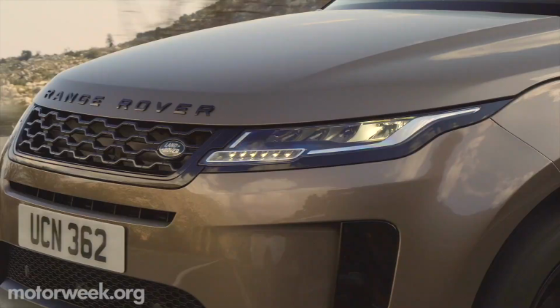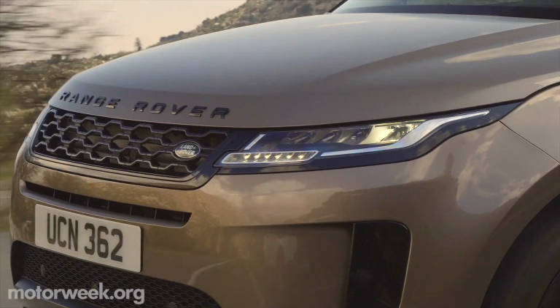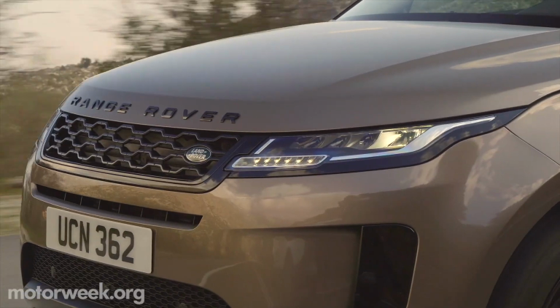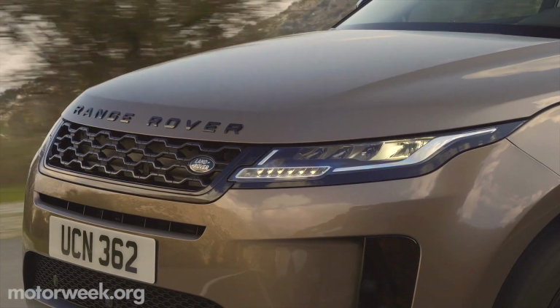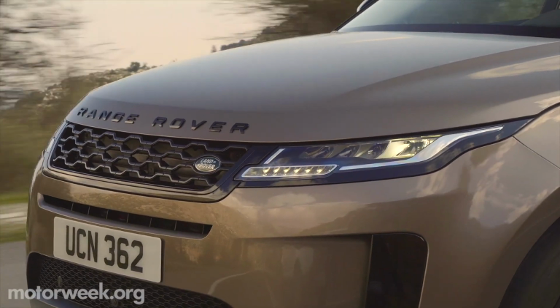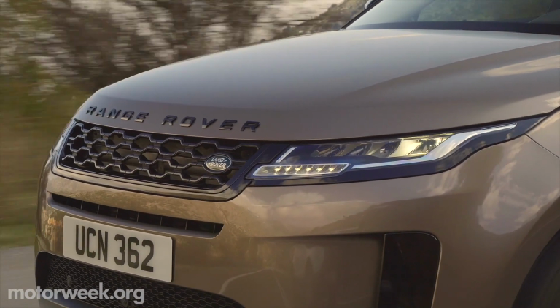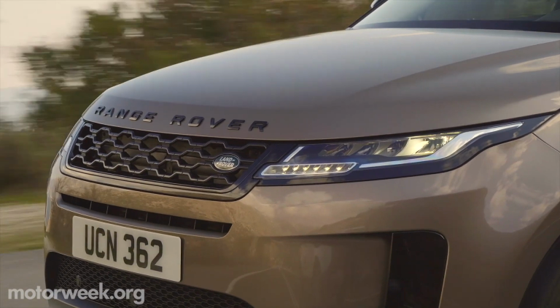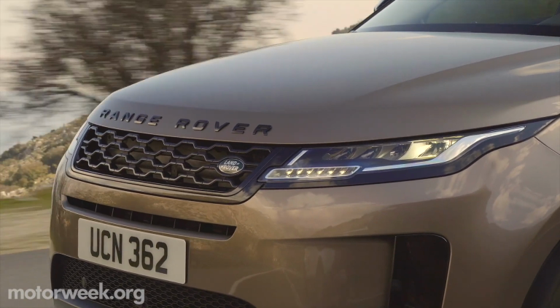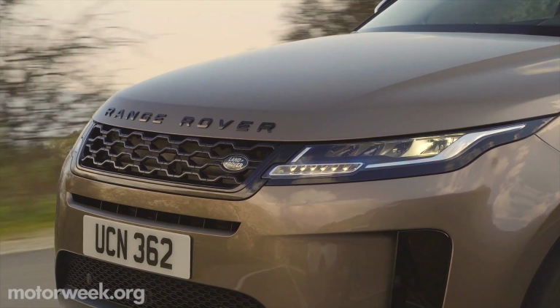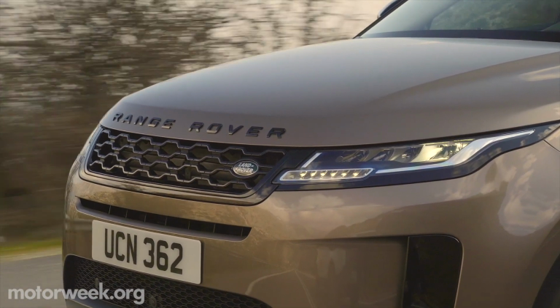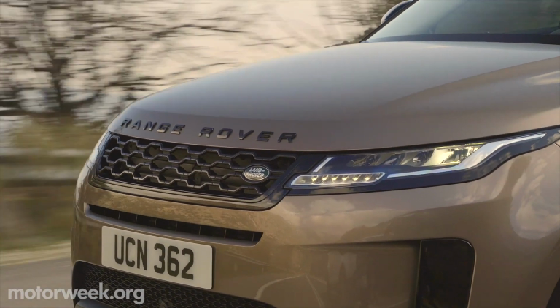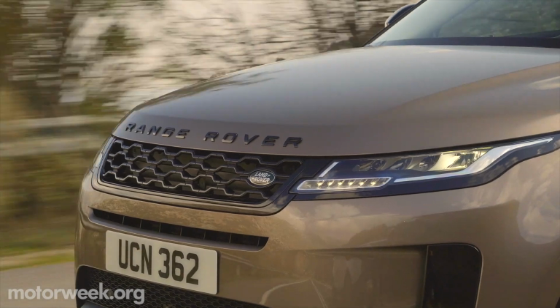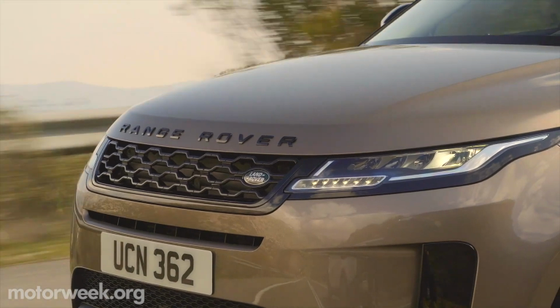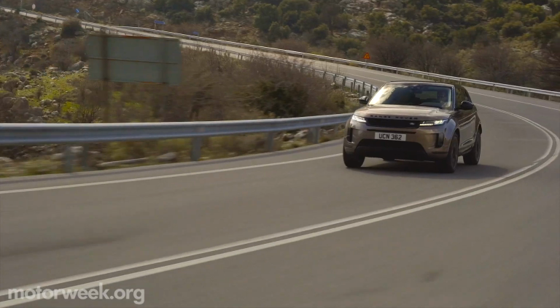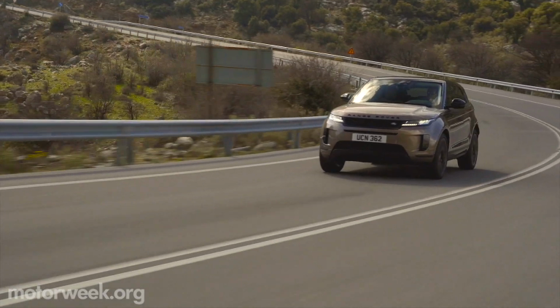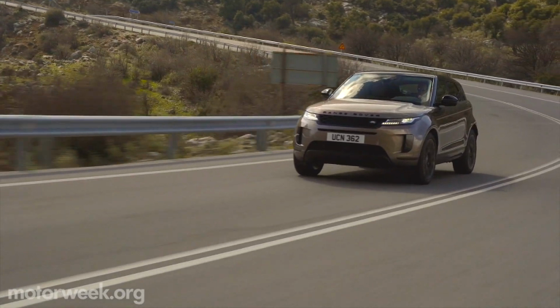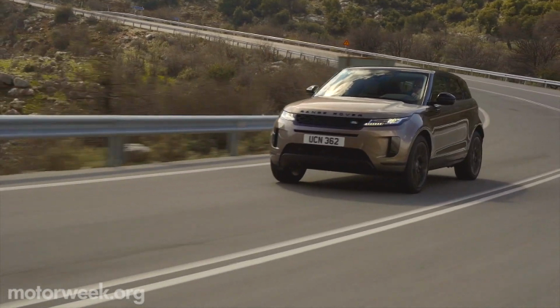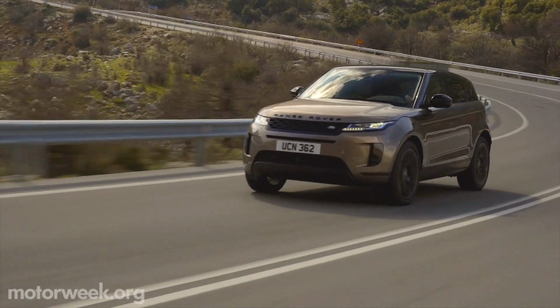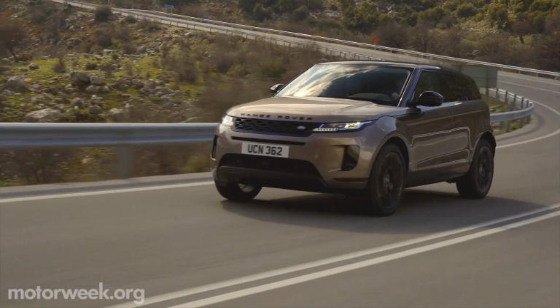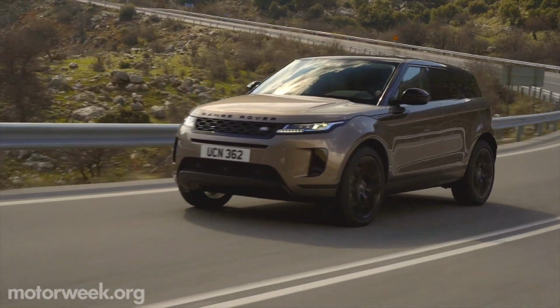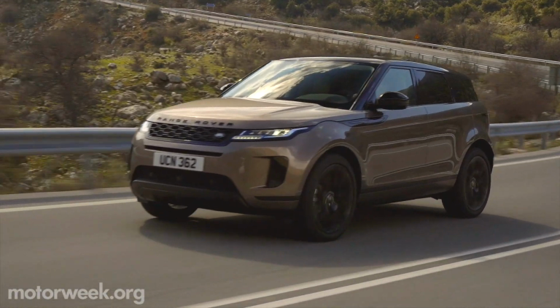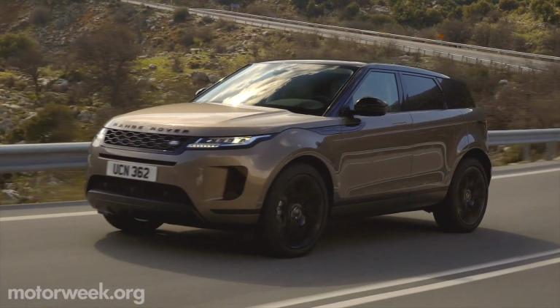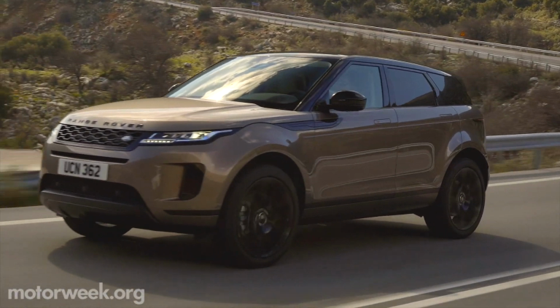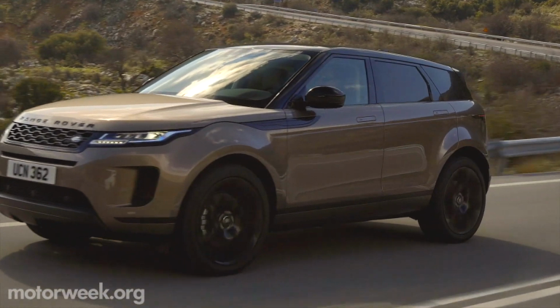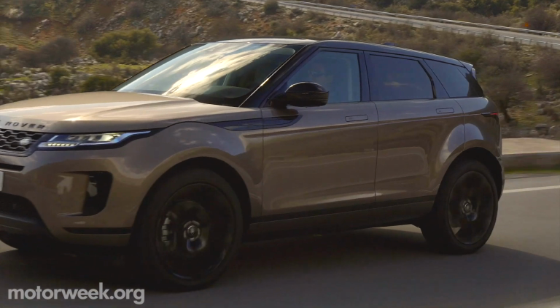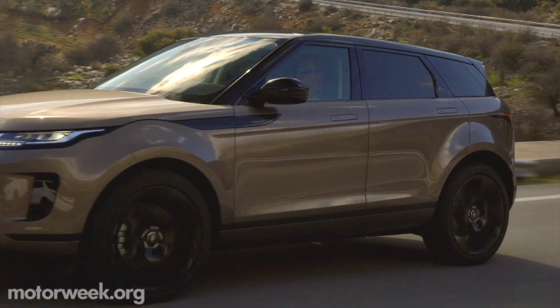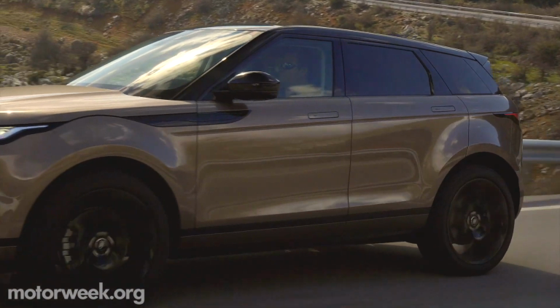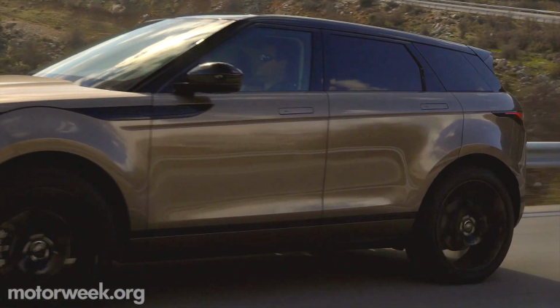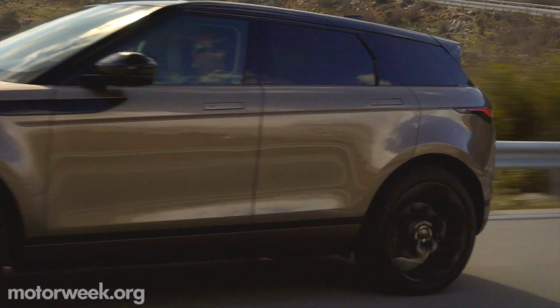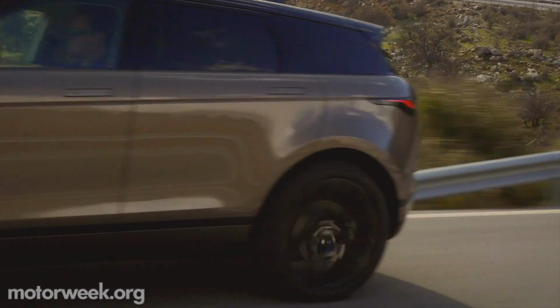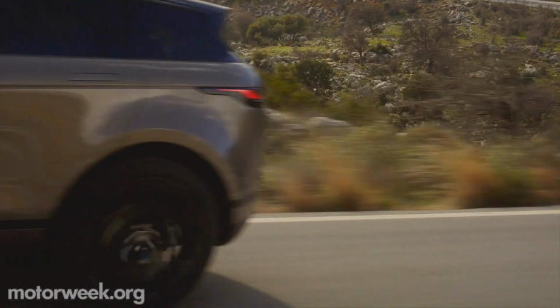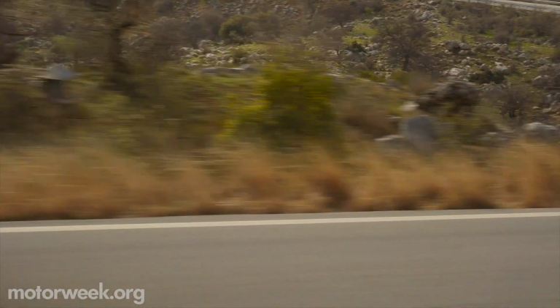Few SUV lineups are as instantly recognizable as that of Range Rover, and the luxury compact Evoque with its simple, uncluttered lines and aero-sloped floating roof is among the most stylish.